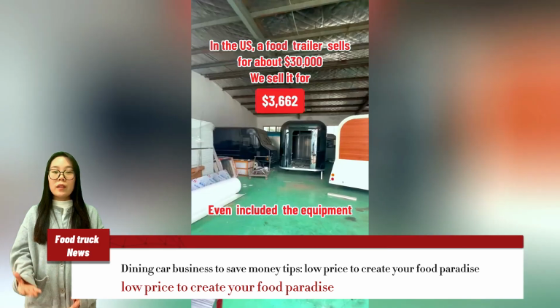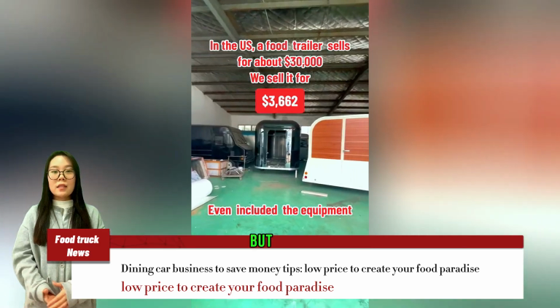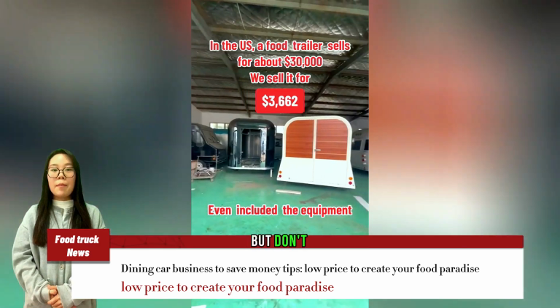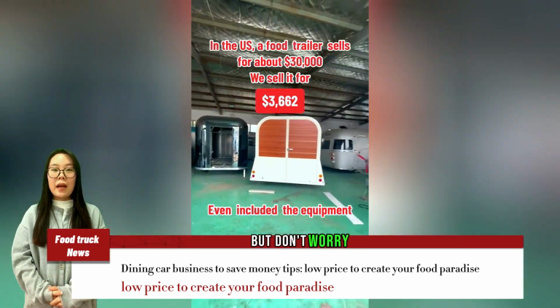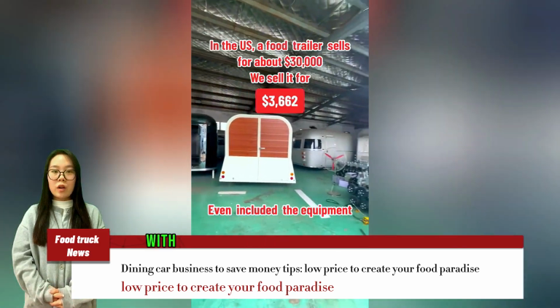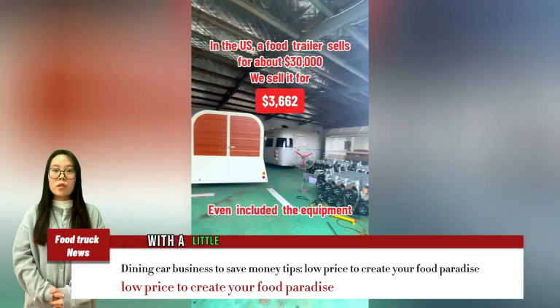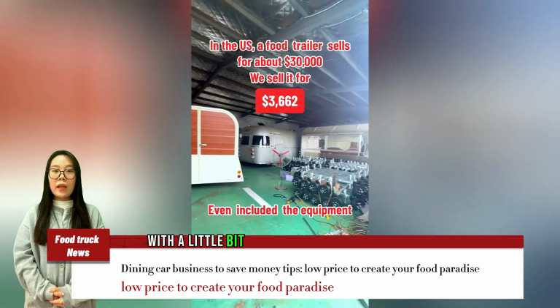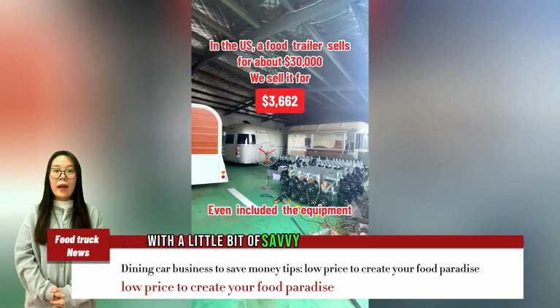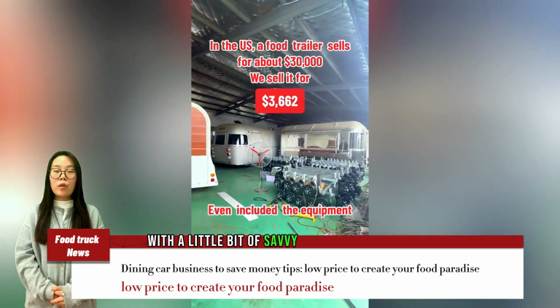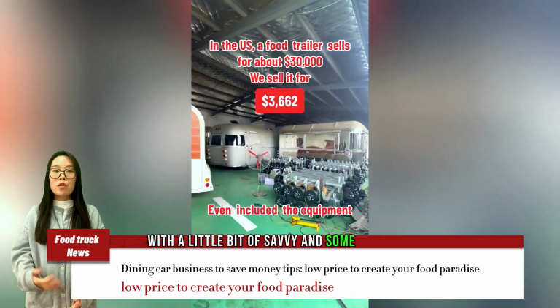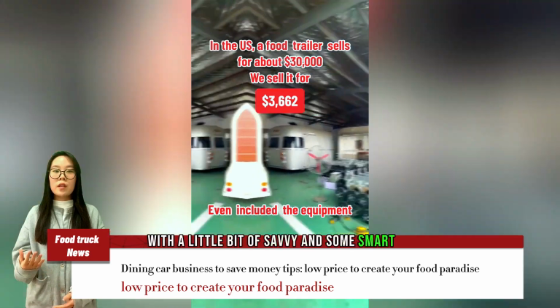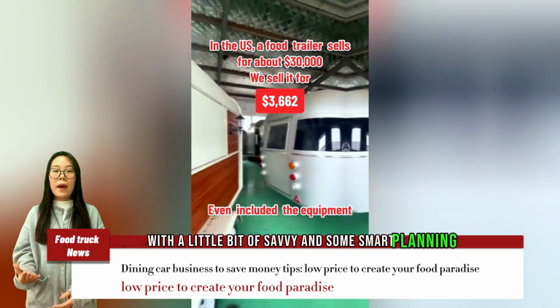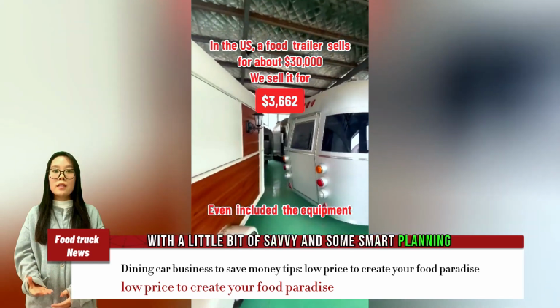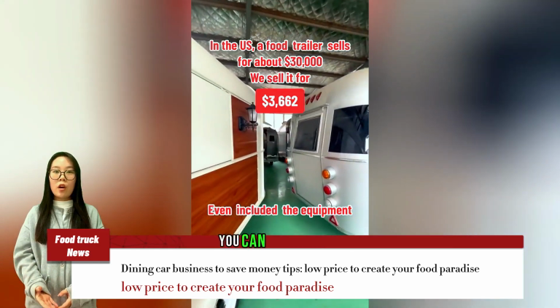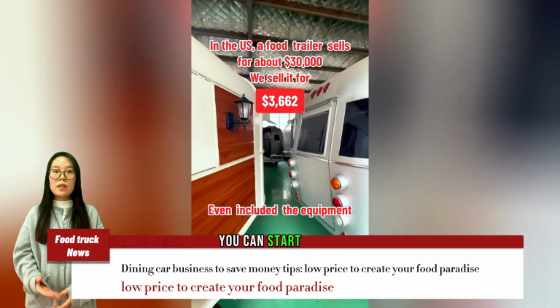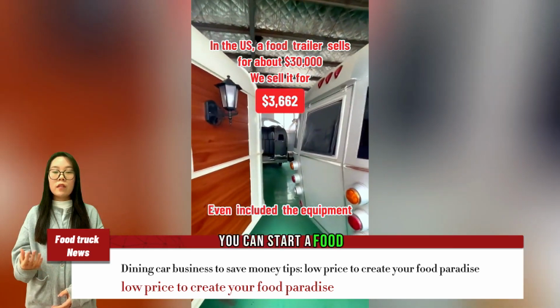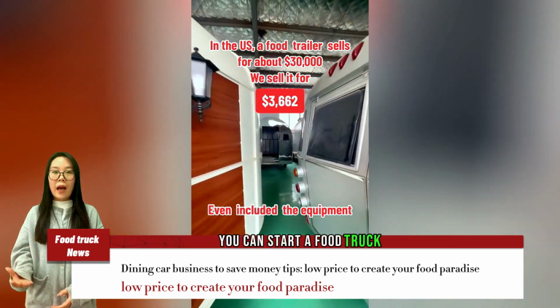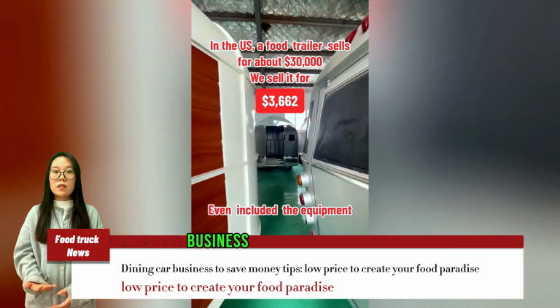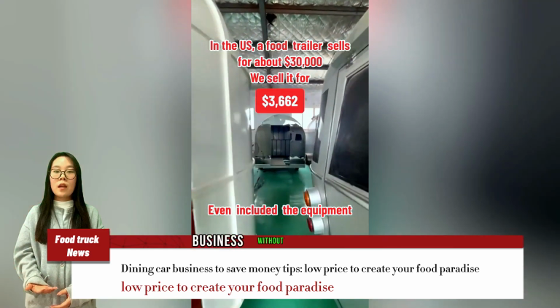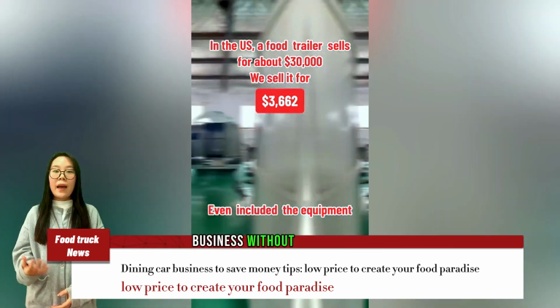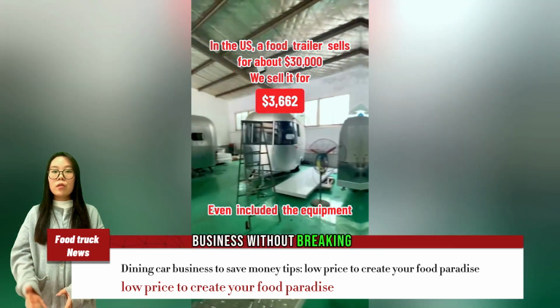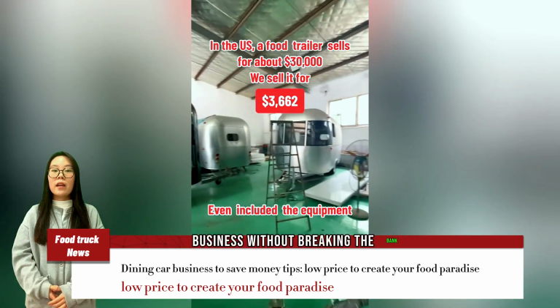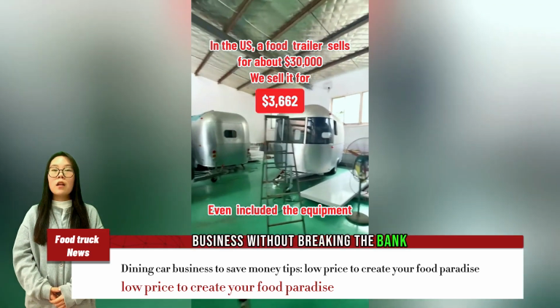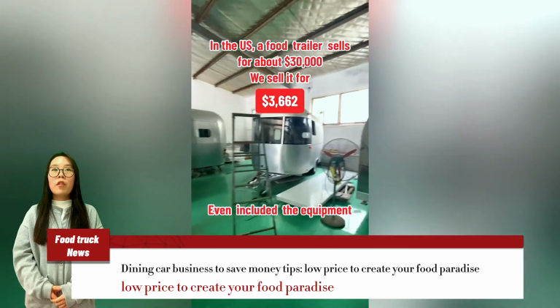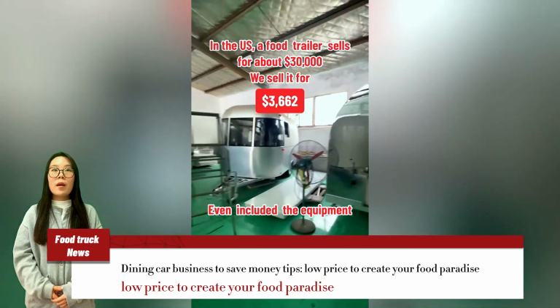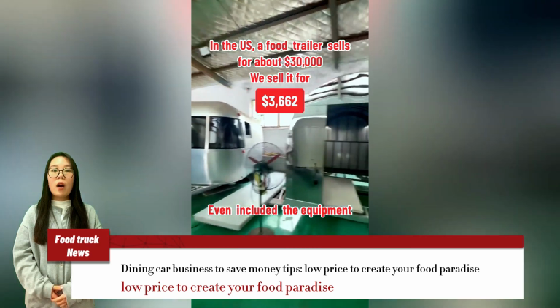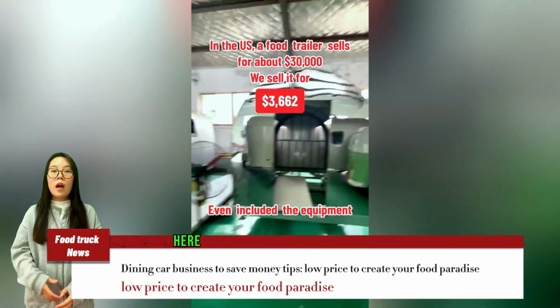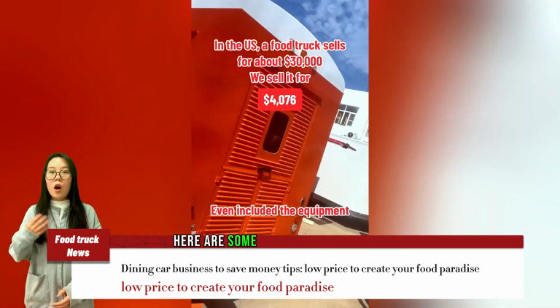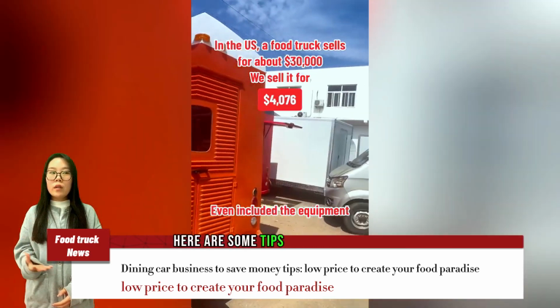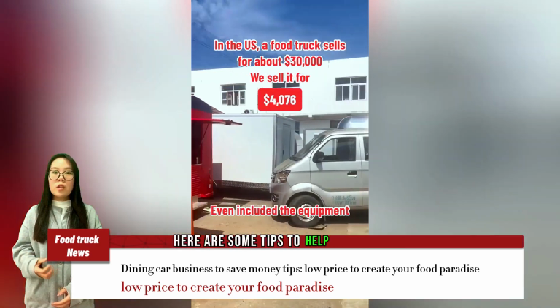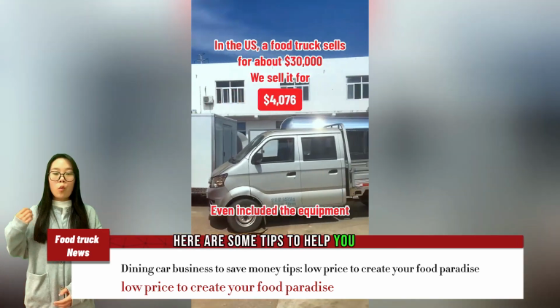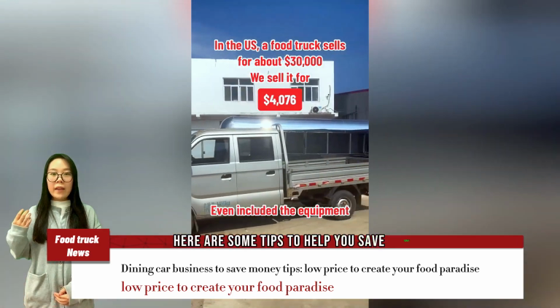But don't worry — with a little bit of savvy and some smart planning, you can start a food truck business without breaking the bank. Here are some tips to help you save money.